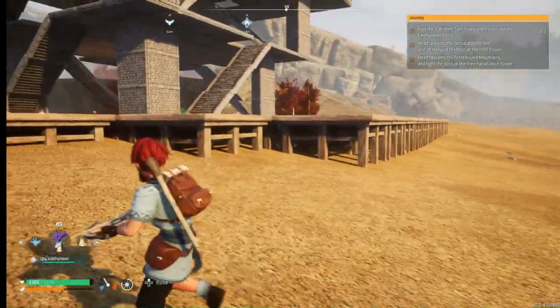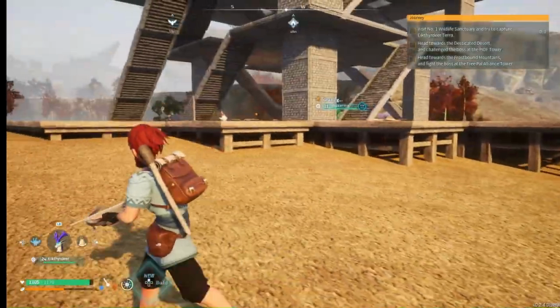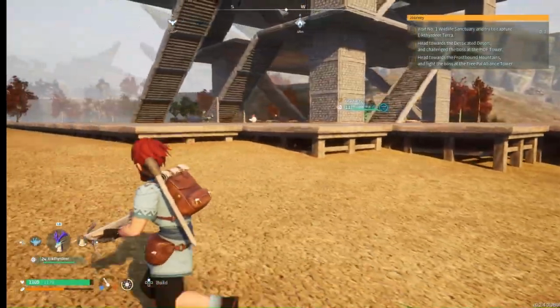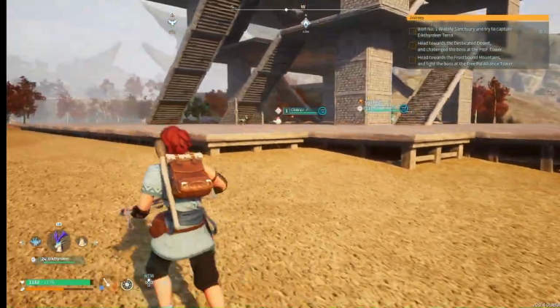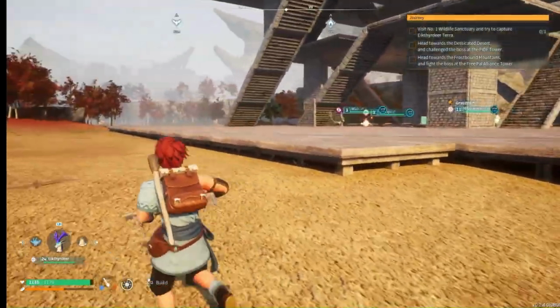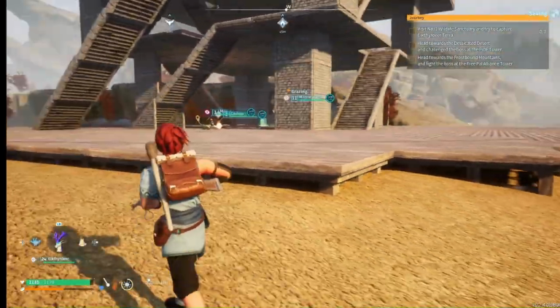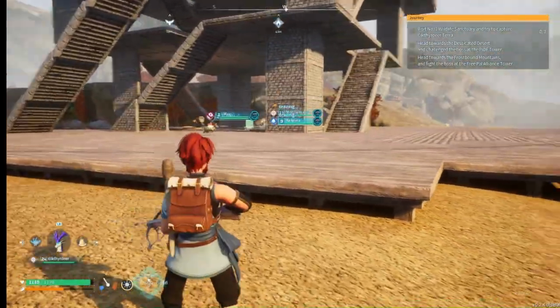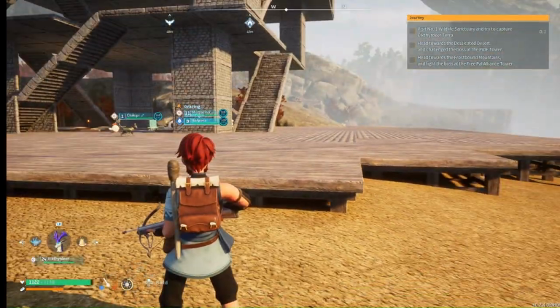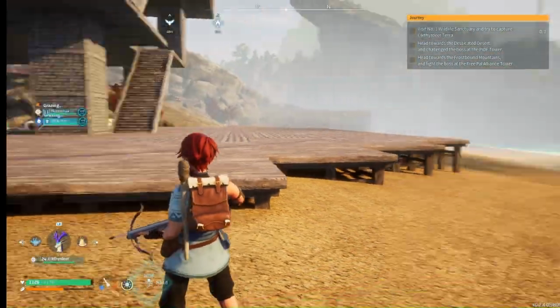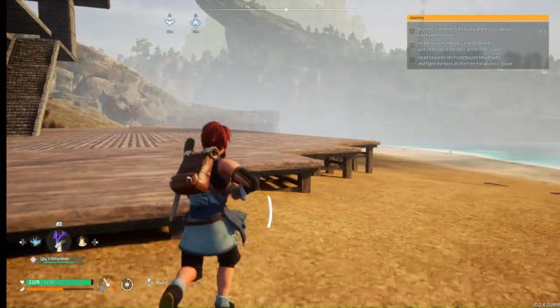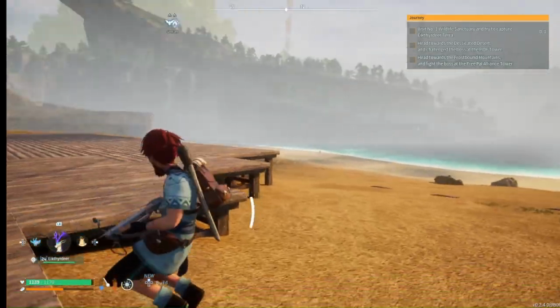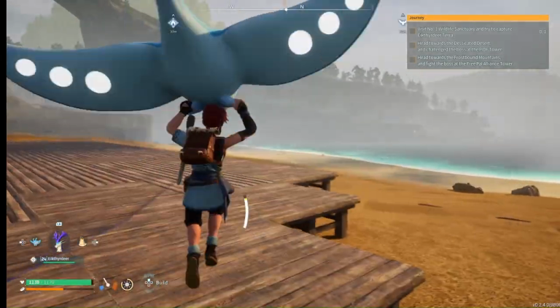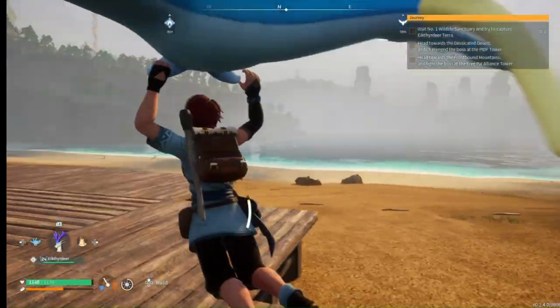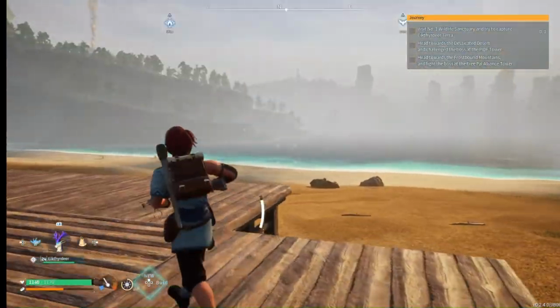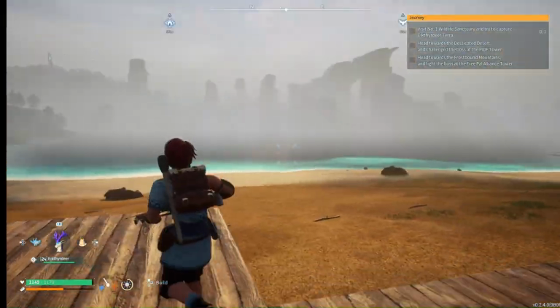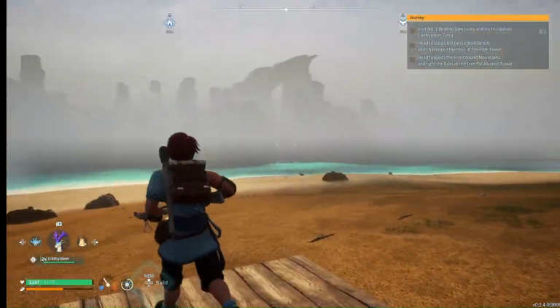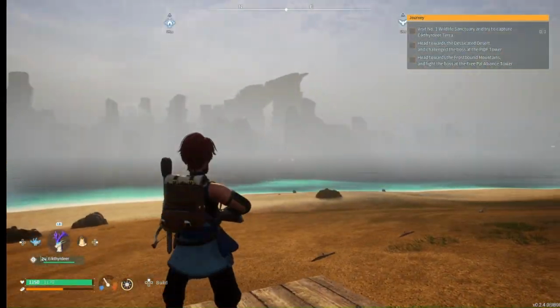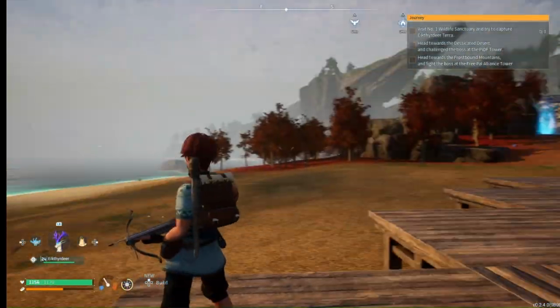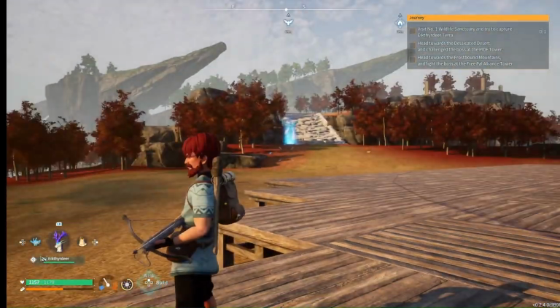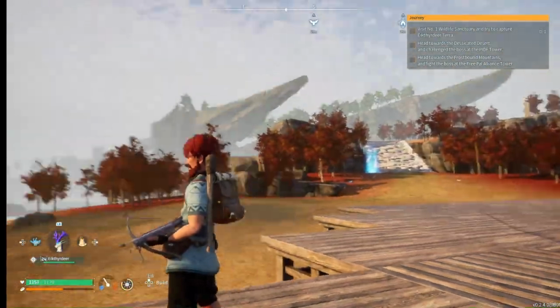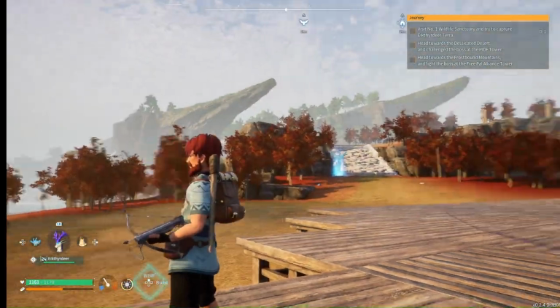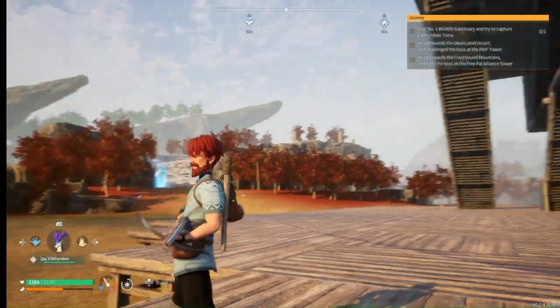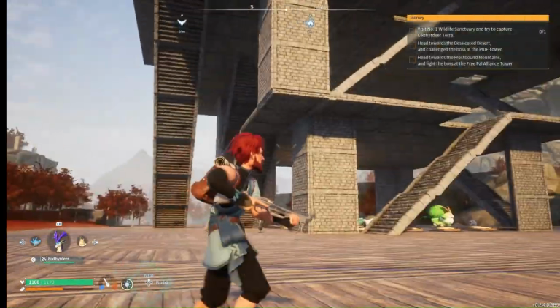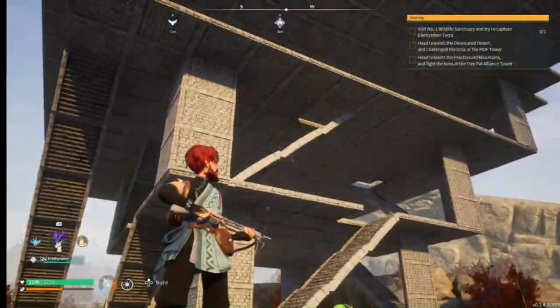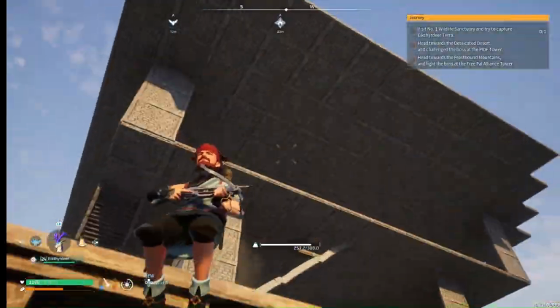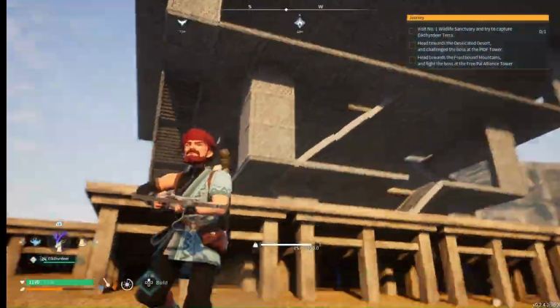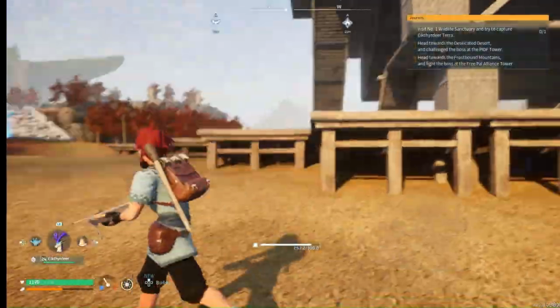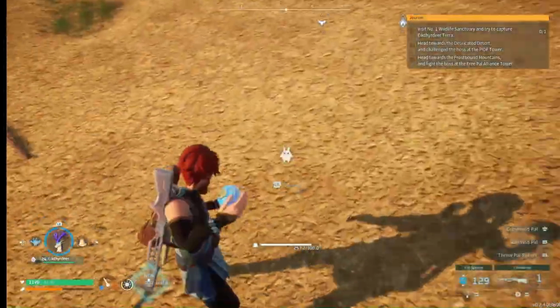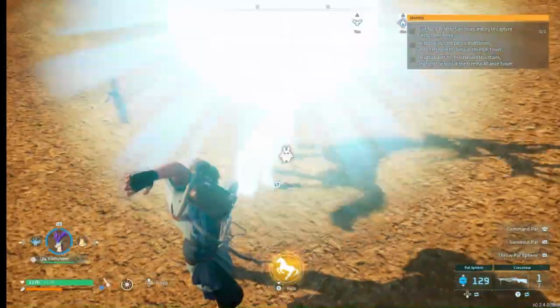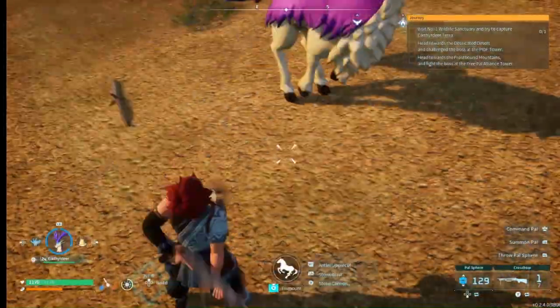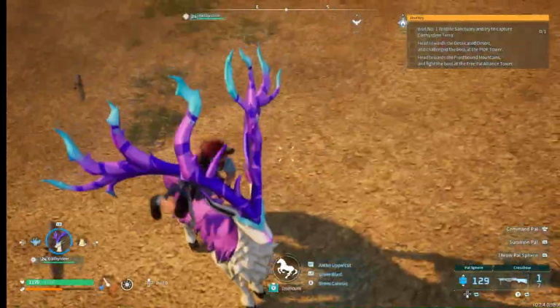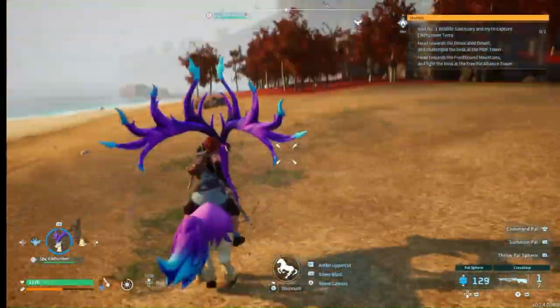यहाँ पर अगर देख रहे हो तो जो ज़मीन है वो पूरी तरह से equal नहीं है, लेकिन जब आप base setup करते हो ना तो आप पूरा का पूरा level पर ले आते हो उसको। तो जो wooden base है वो पूरा का पूरा level maintain कर देता है और पूरा support area देता है जिसमें आप पूरा base setup कर सकते हो।